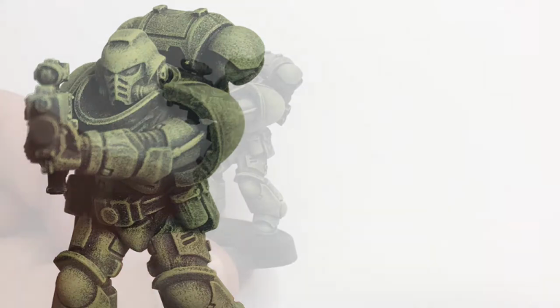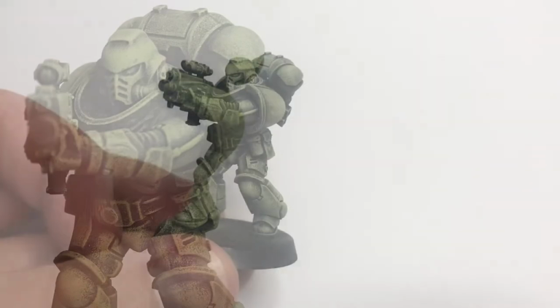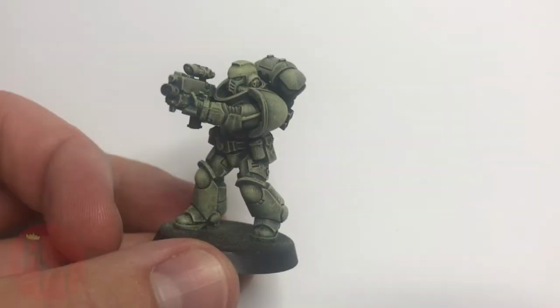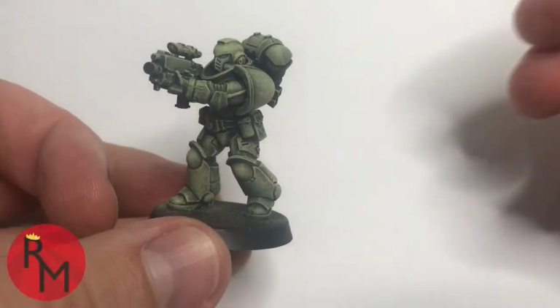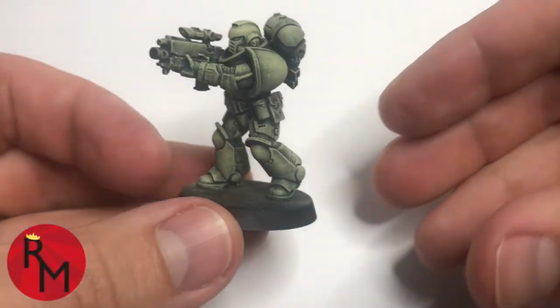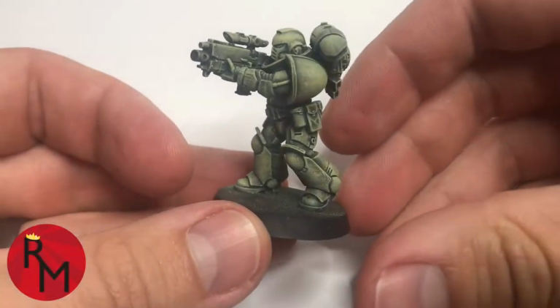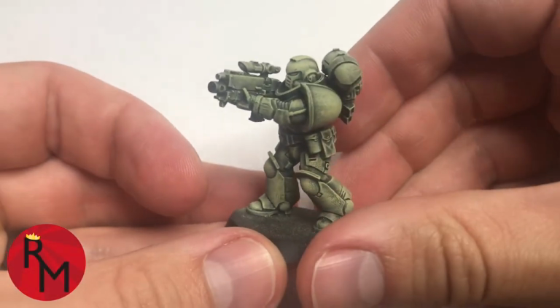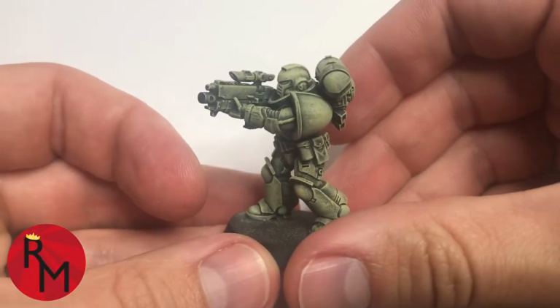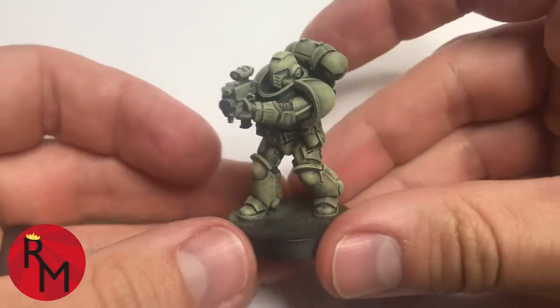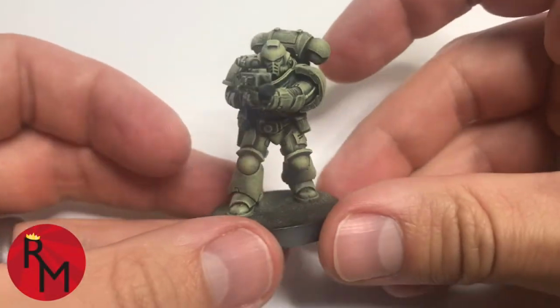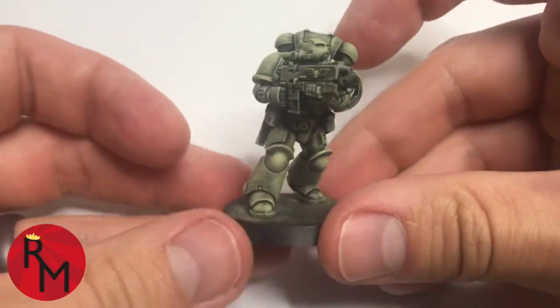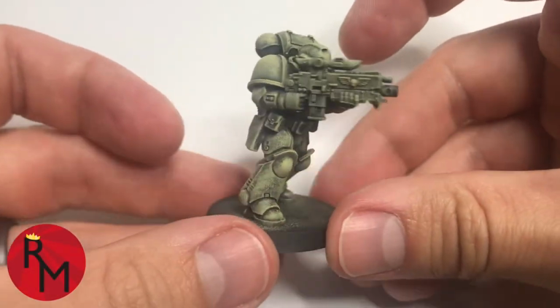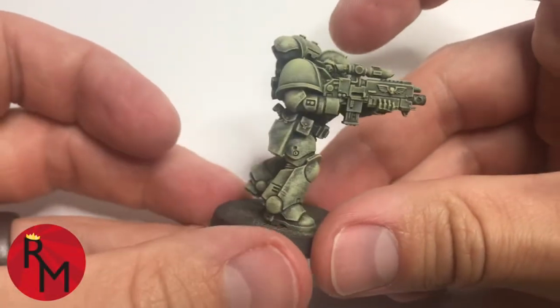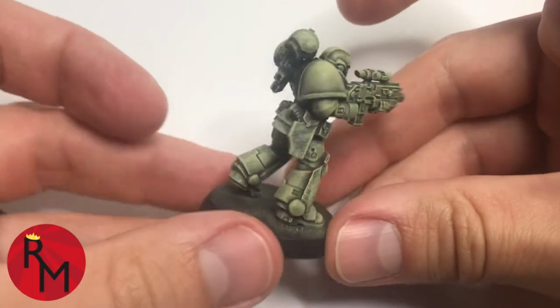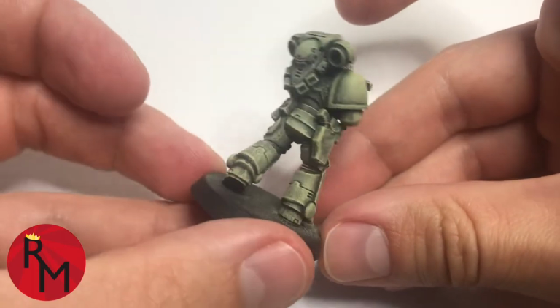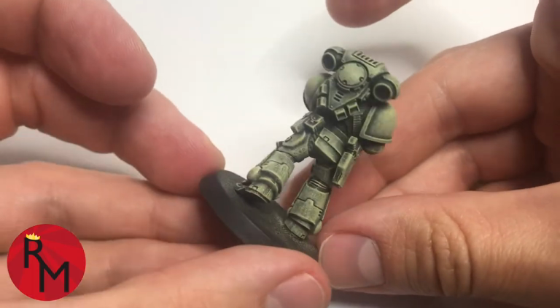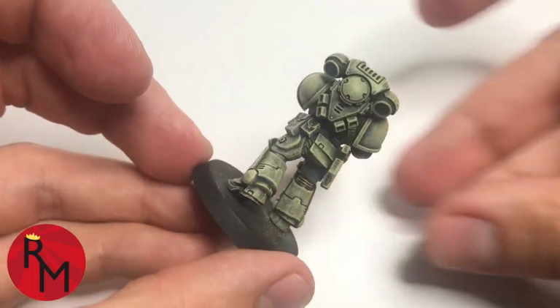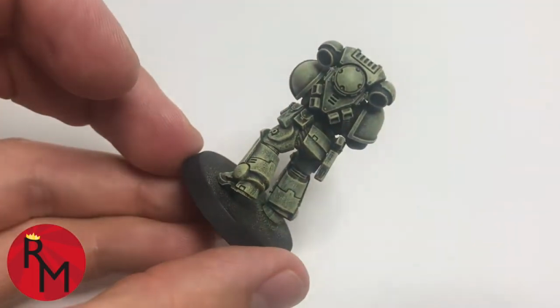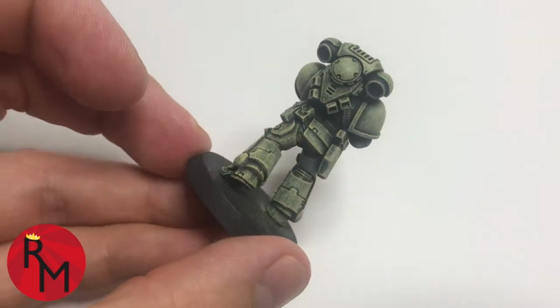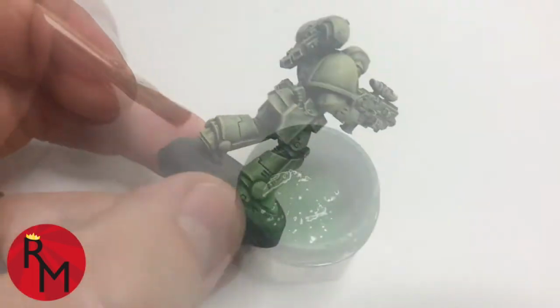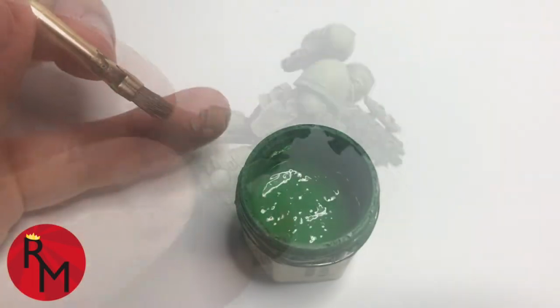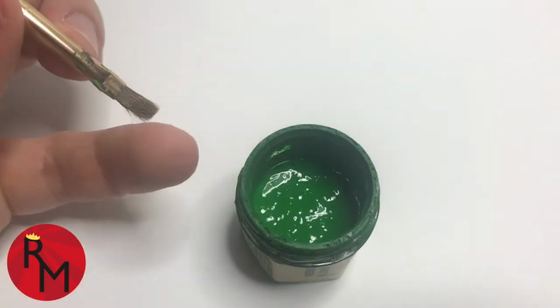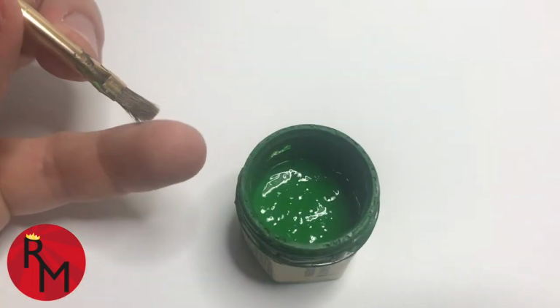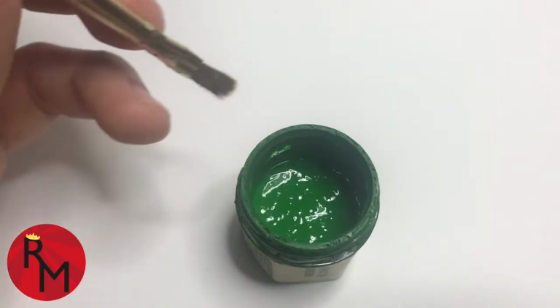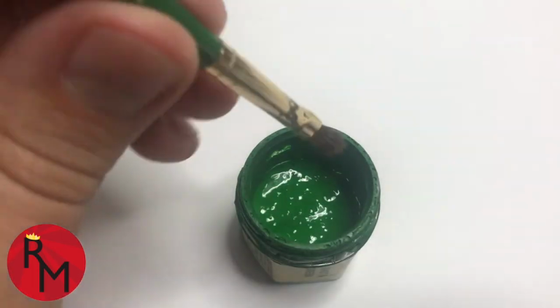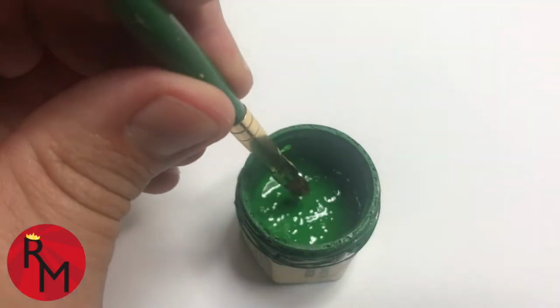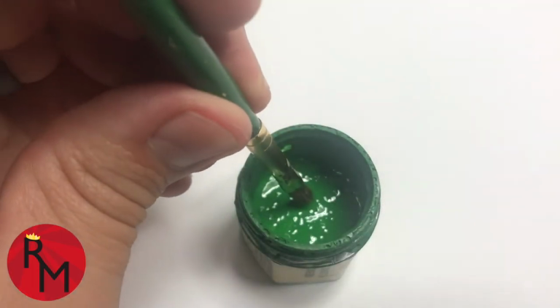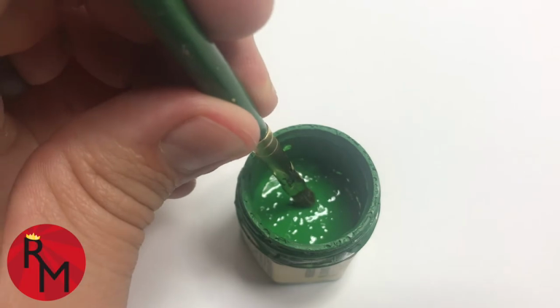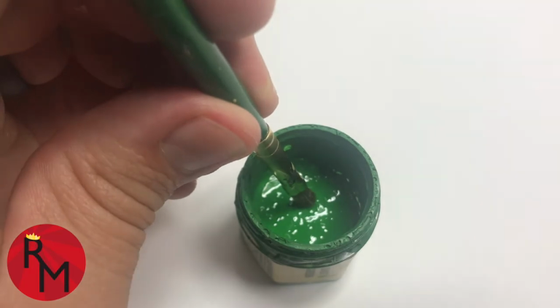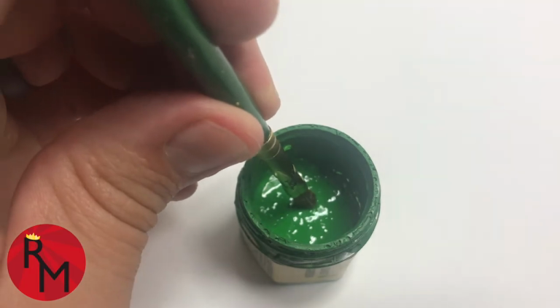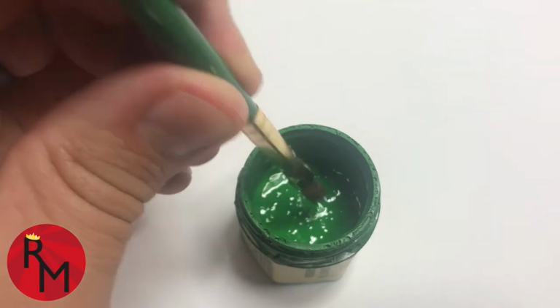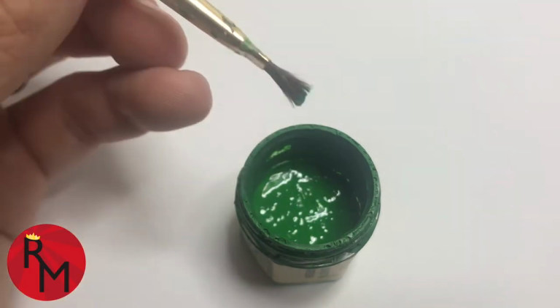This is the same model that I had used in the dry brushing paint video. I'll include a link in the description and right here in the video for you. We're going to use the same brush that we had used in the previous video — this is the flat brush.